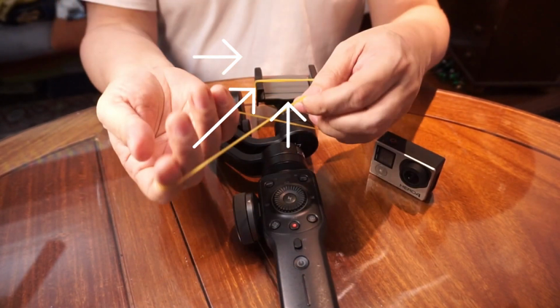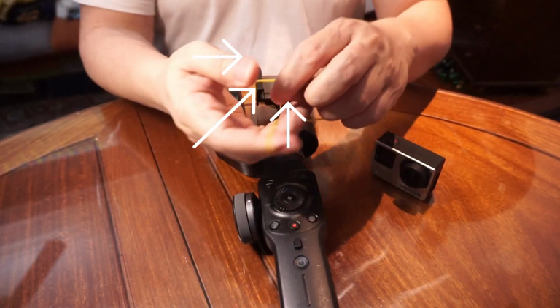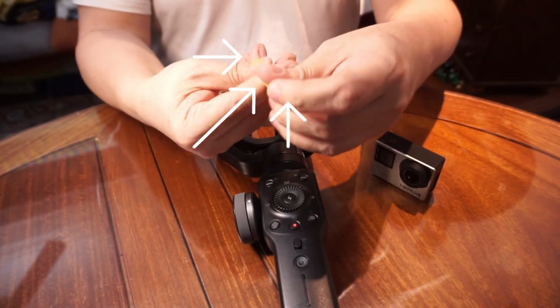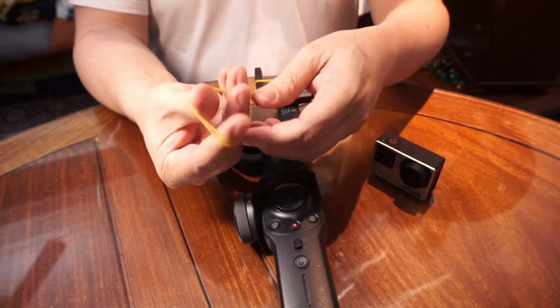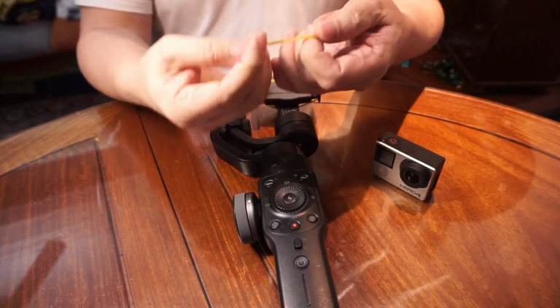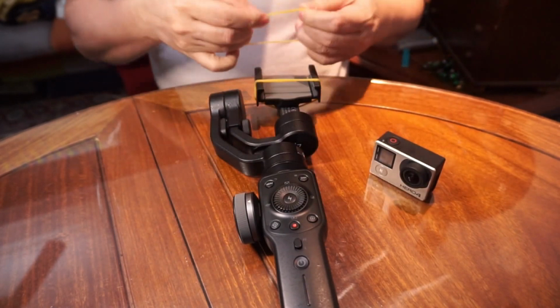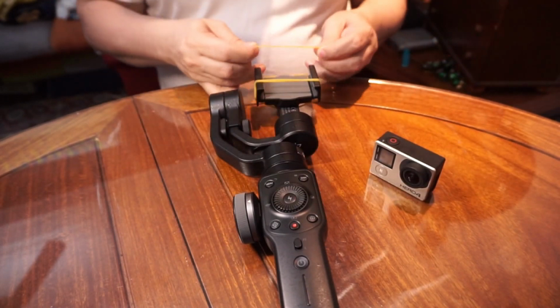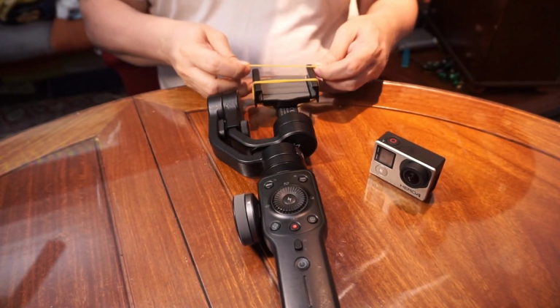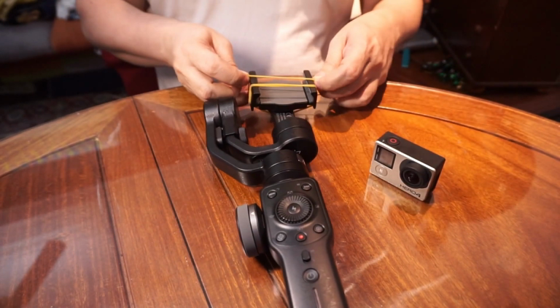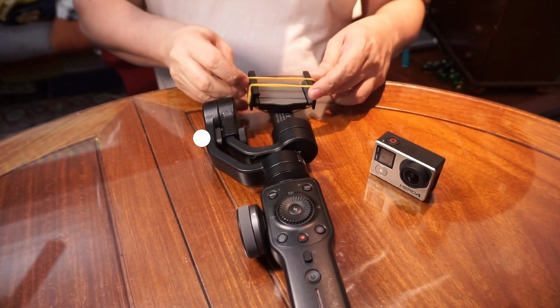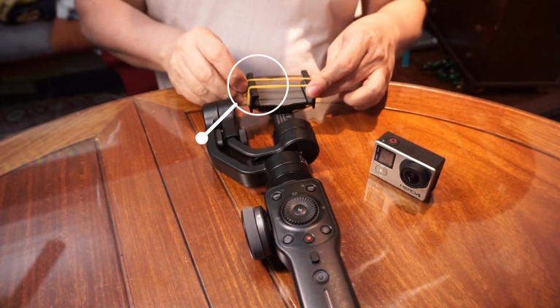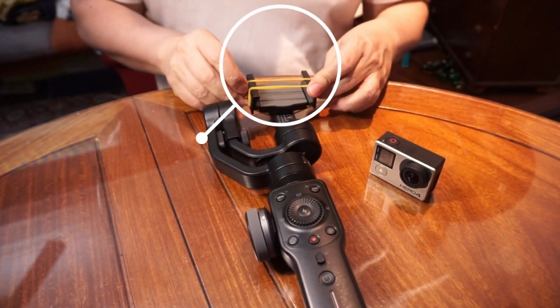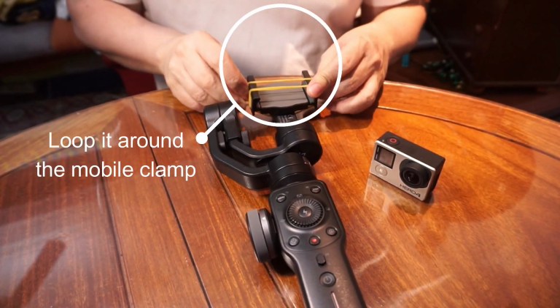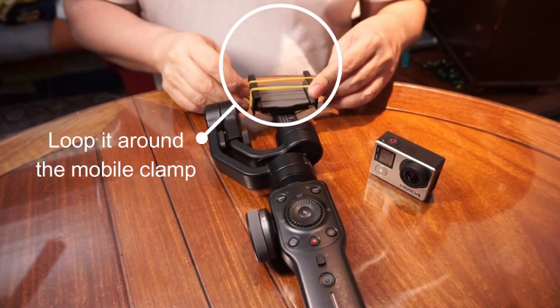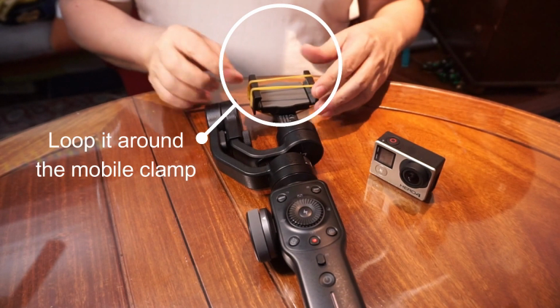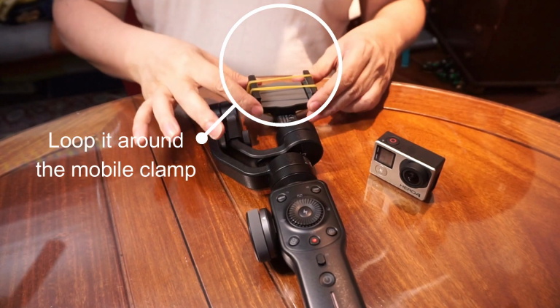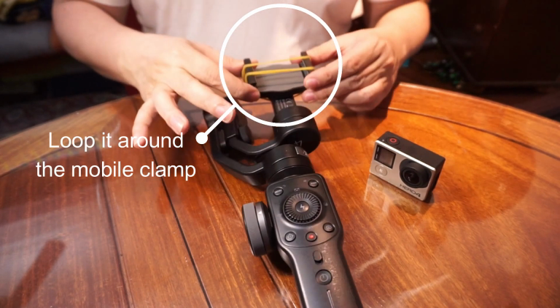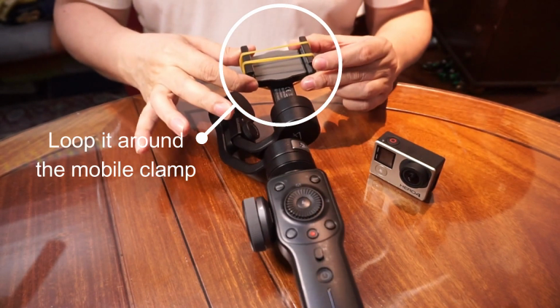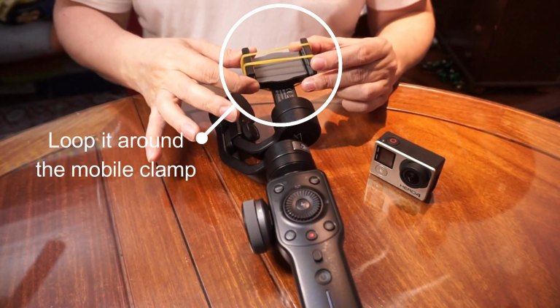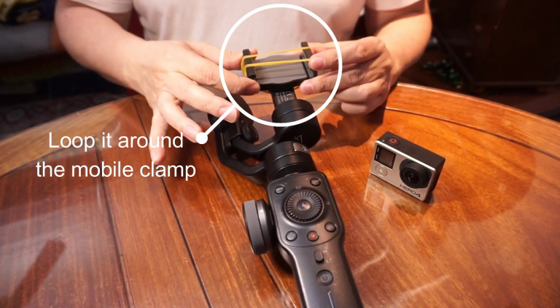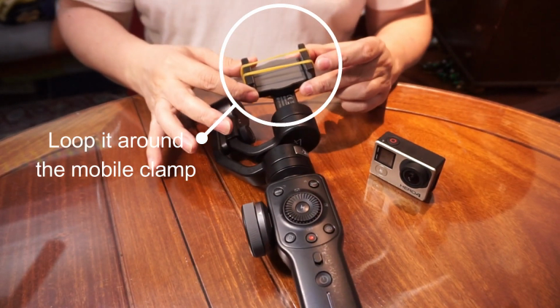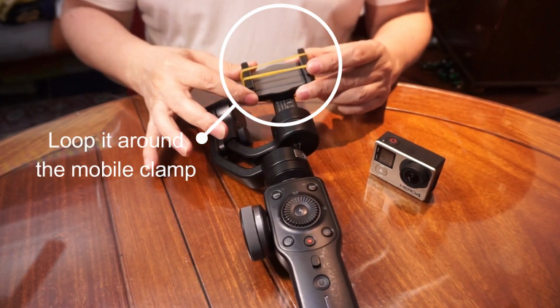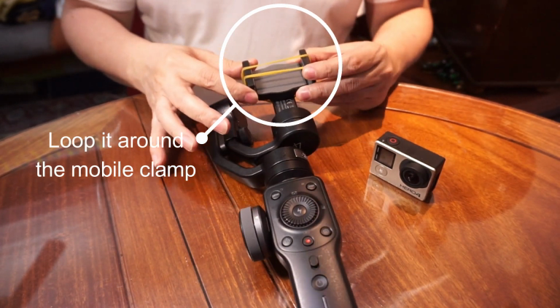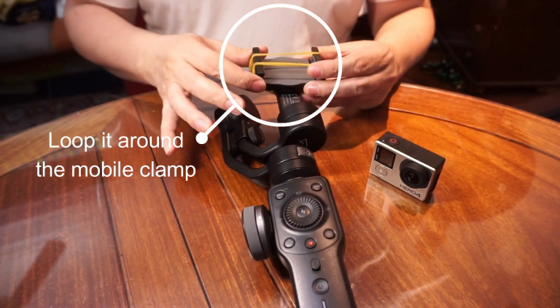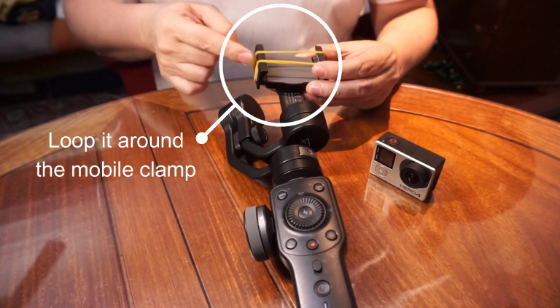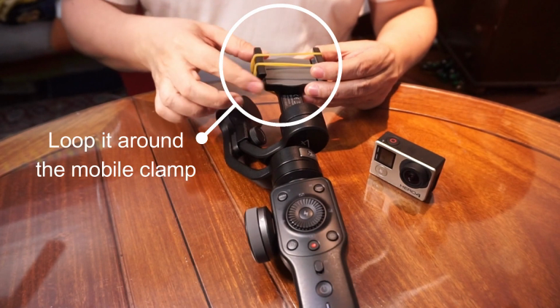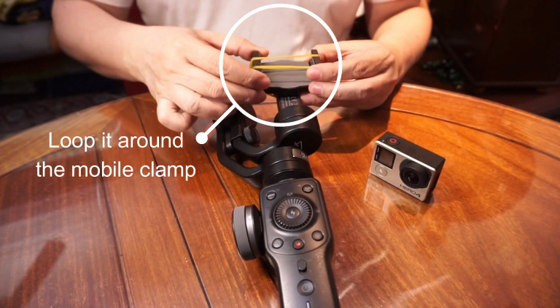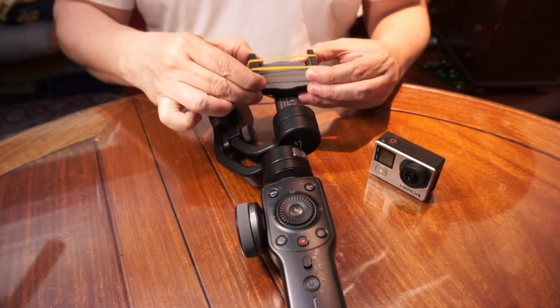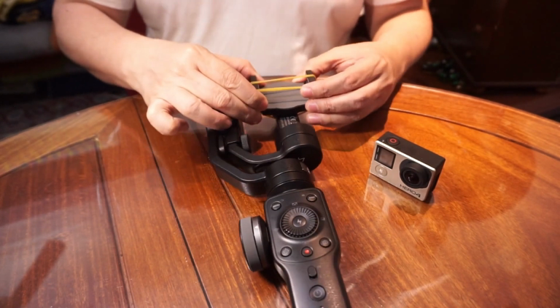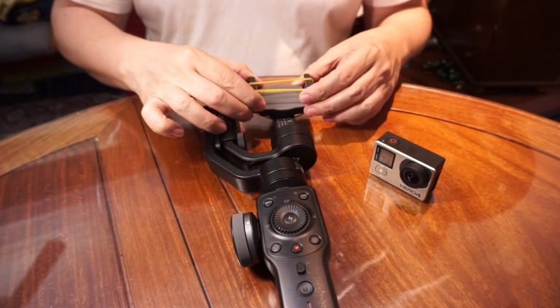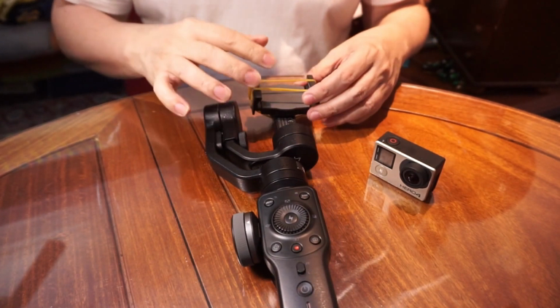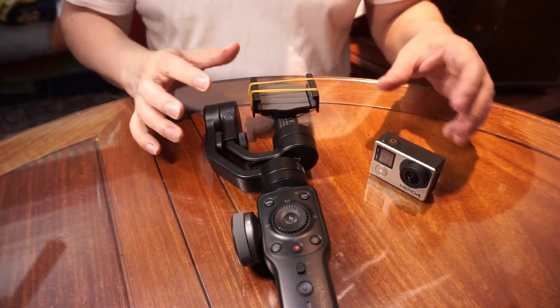Get the second rubber band, twist it, and again place it on the mobile clamp. This is the mobile clamp — the one that you use to clamp your mobile phone.